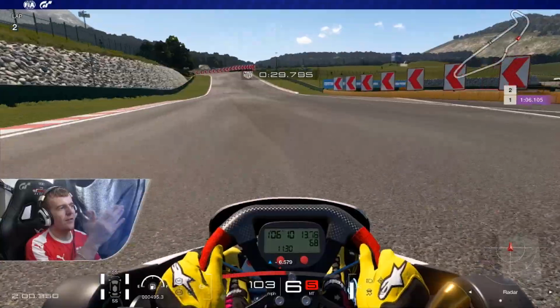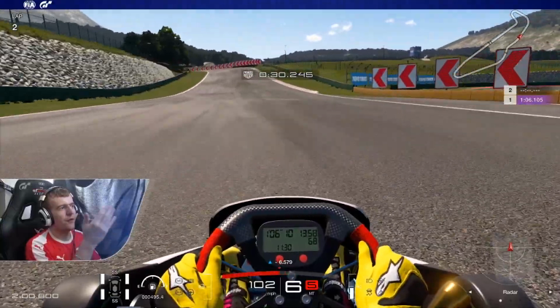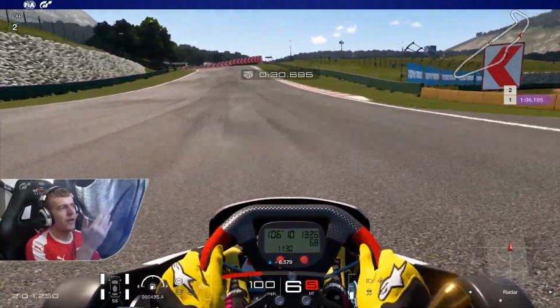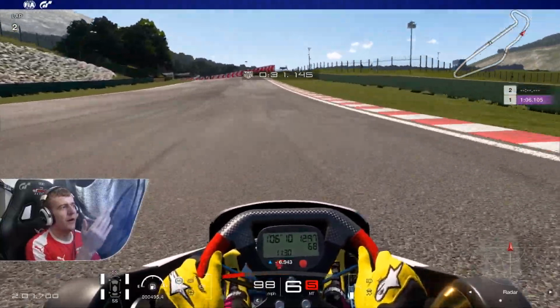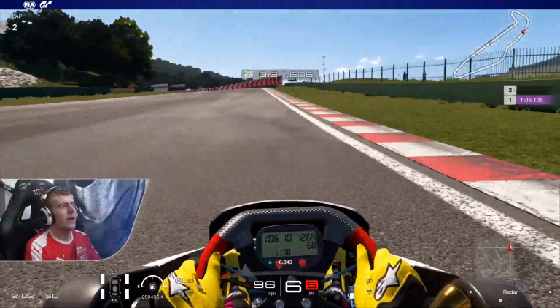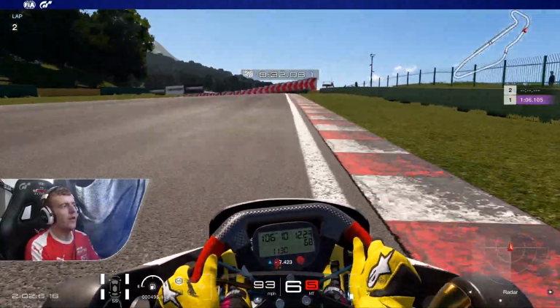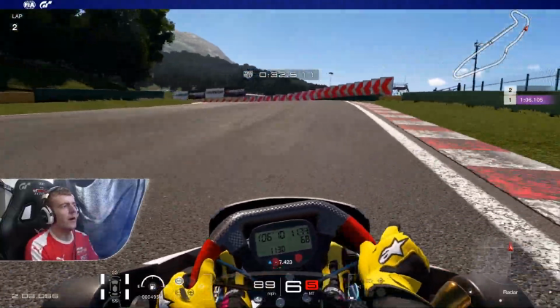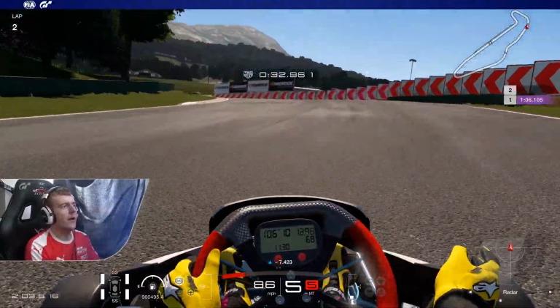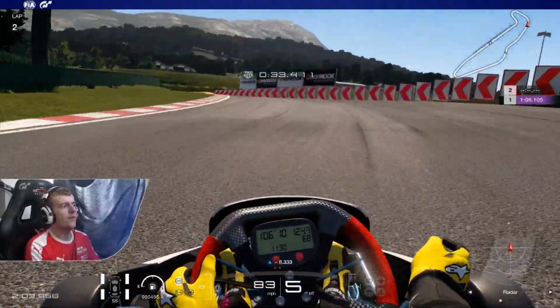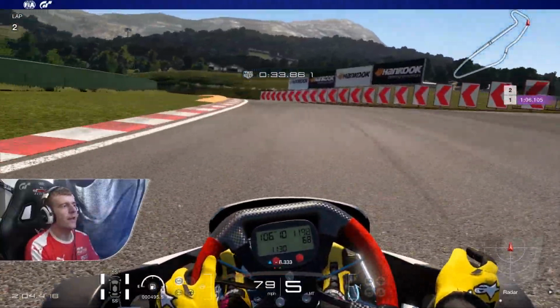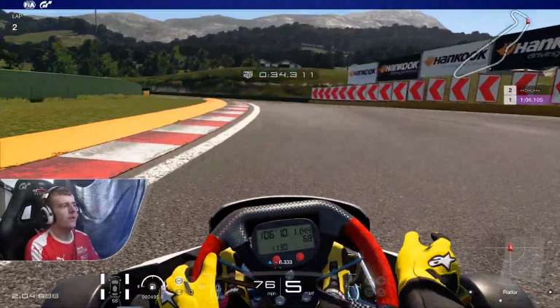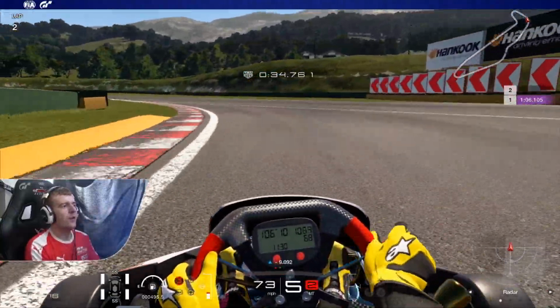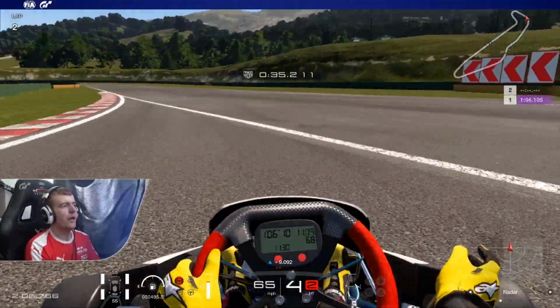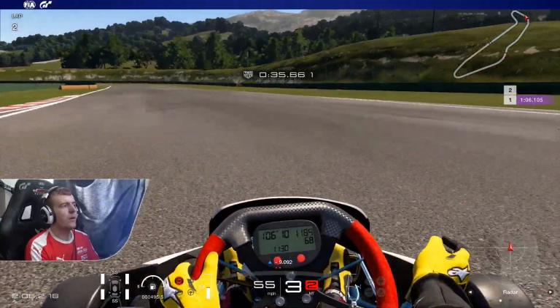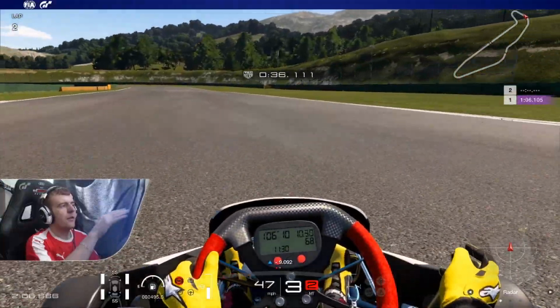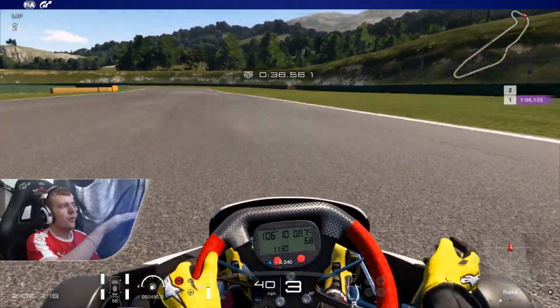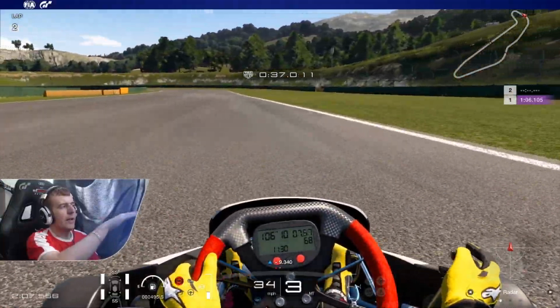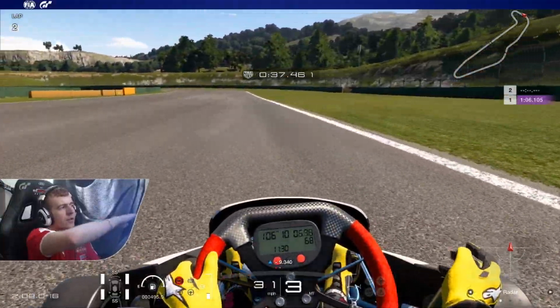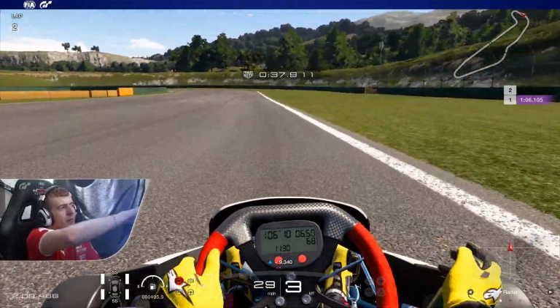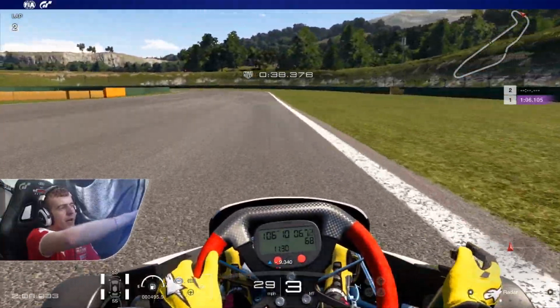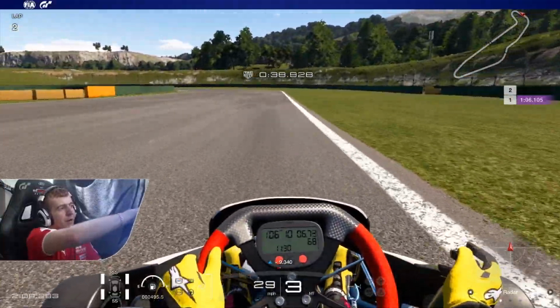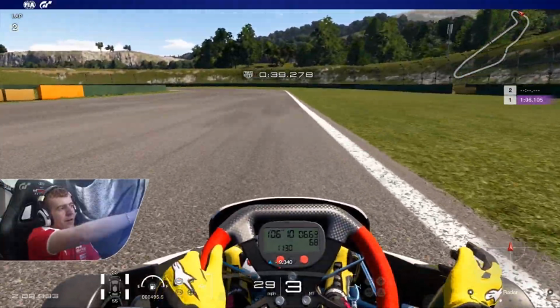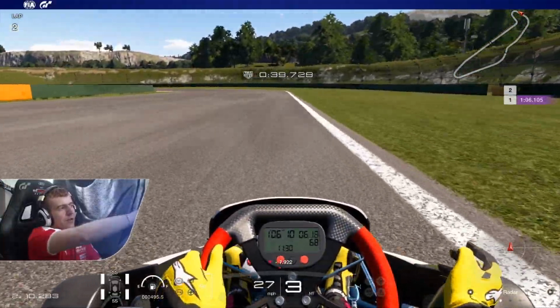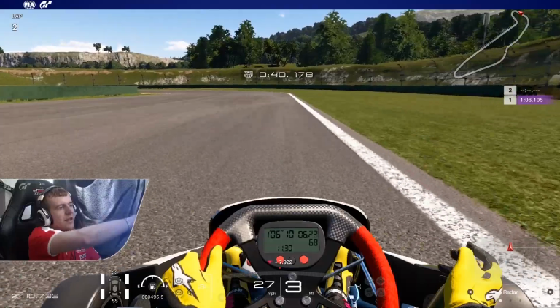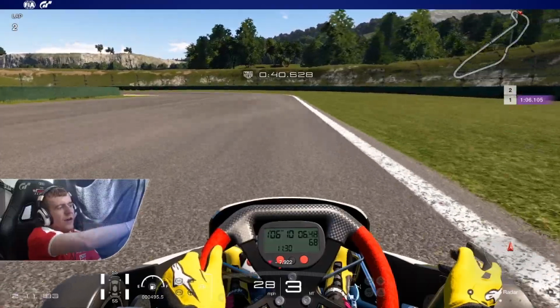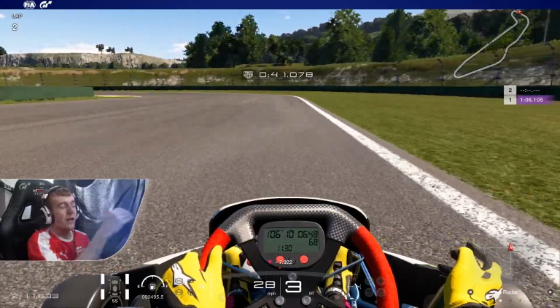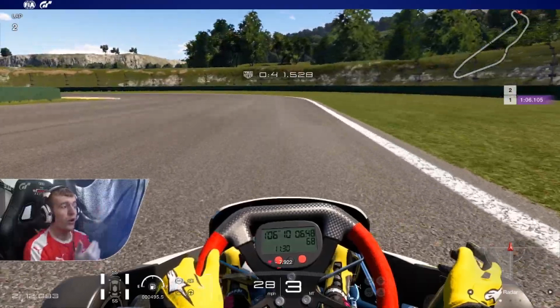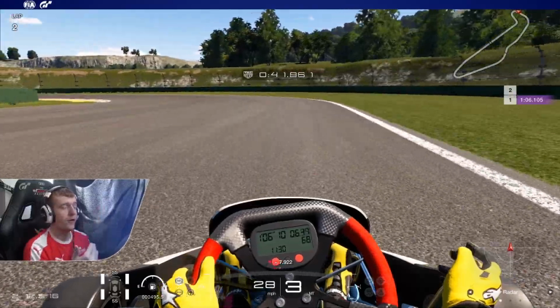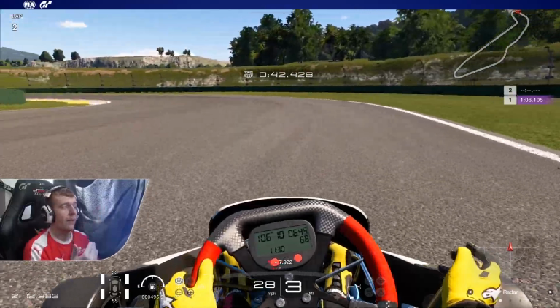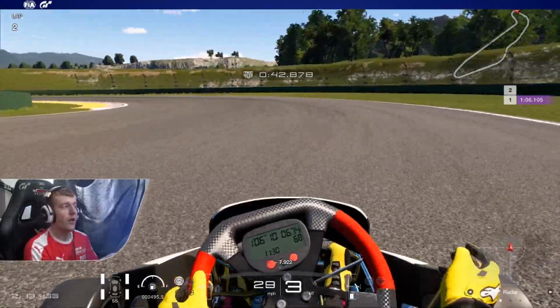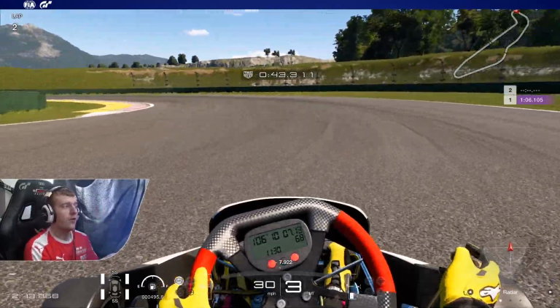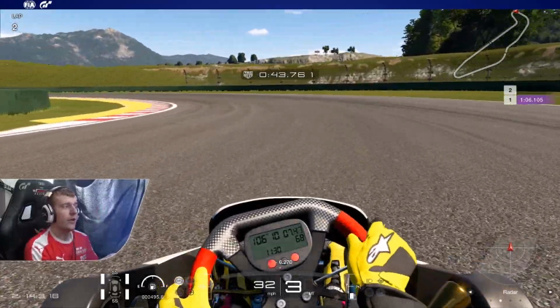I lift off just before the yellow barrier and turn in on the yellow barrier, dropping to fifth gear. I'm going to brake now — as we come through here, notice the yellow barrier. This is where the colour changes — that's where I brake. You will drop to third gear at that point and turn in.